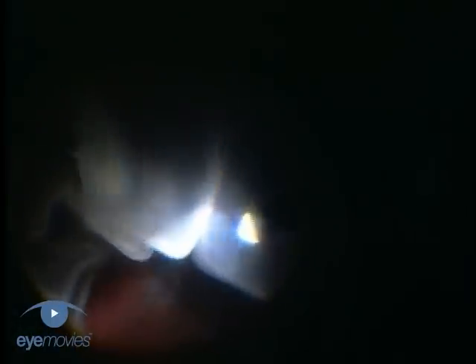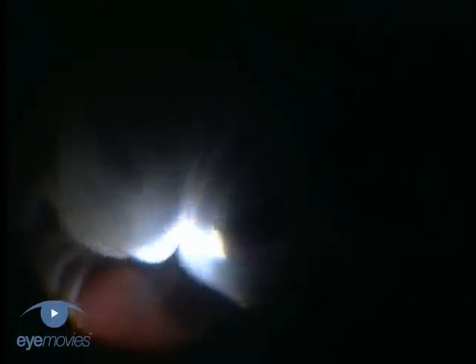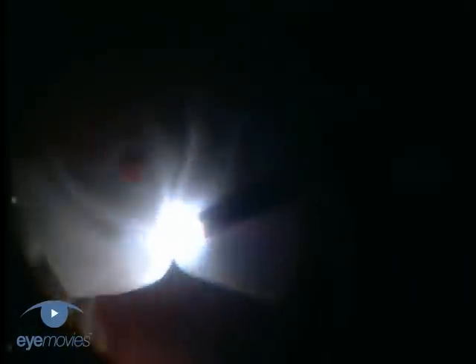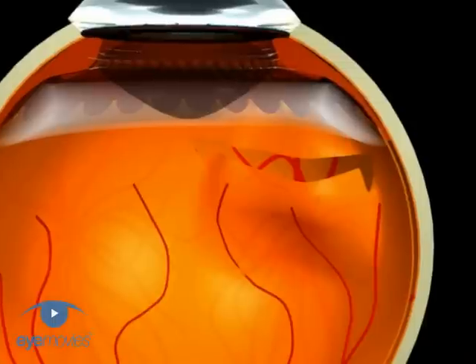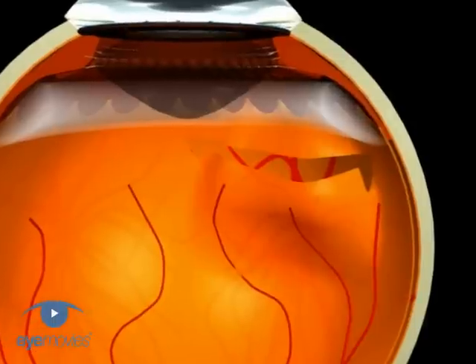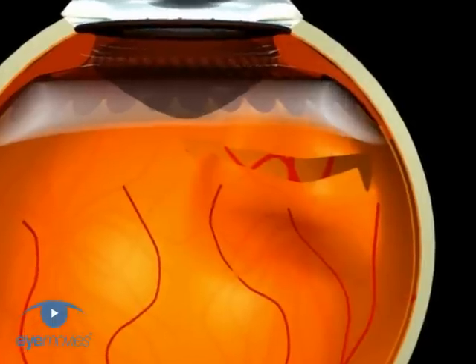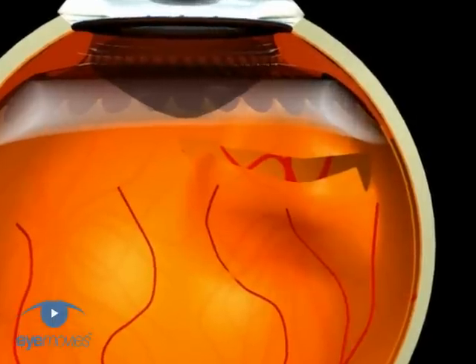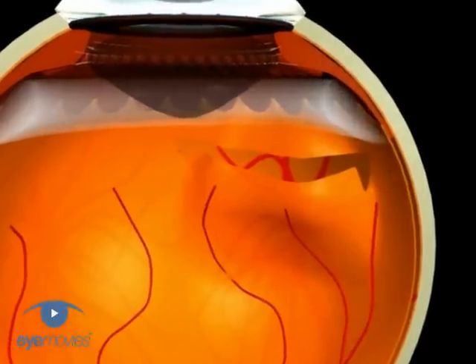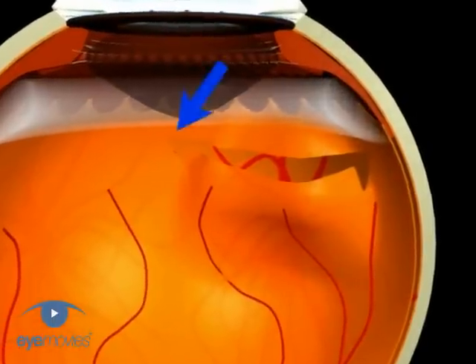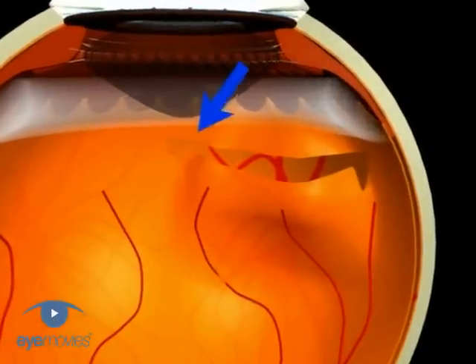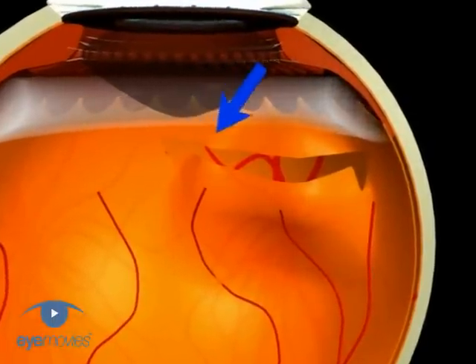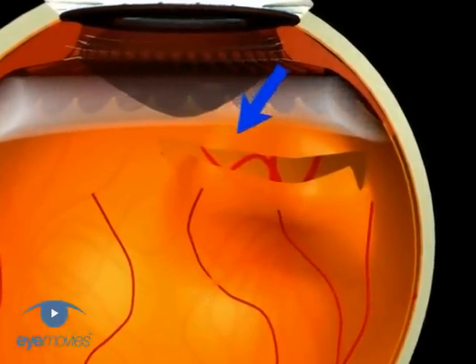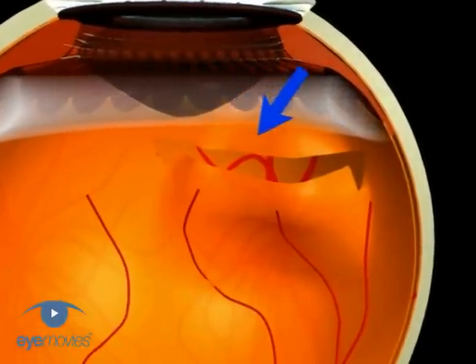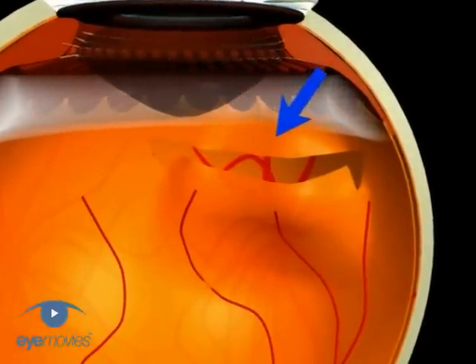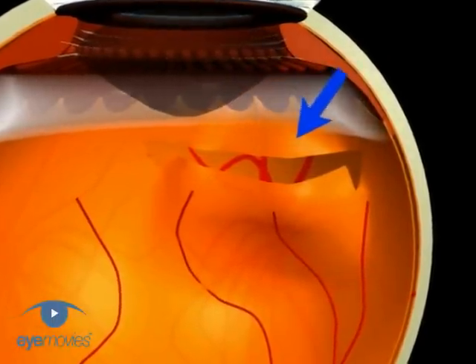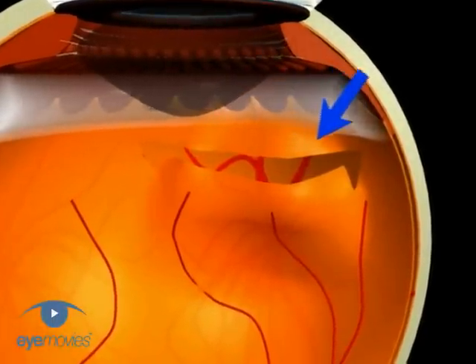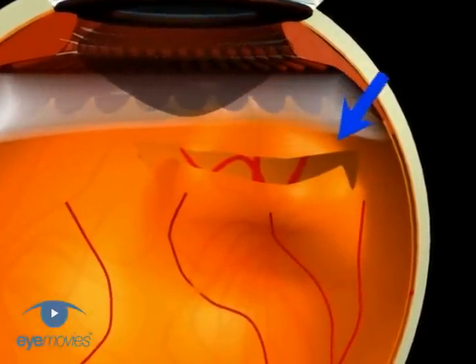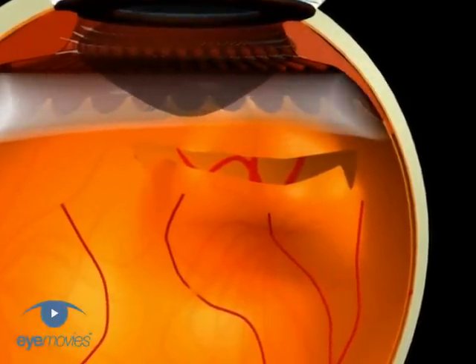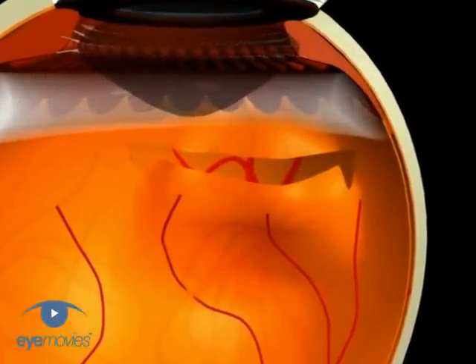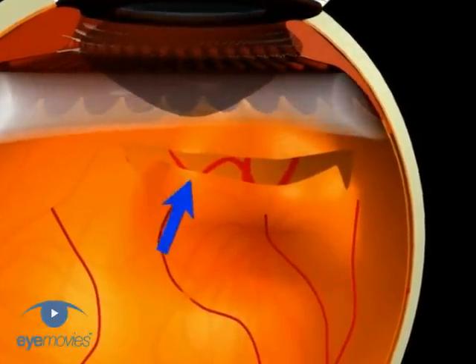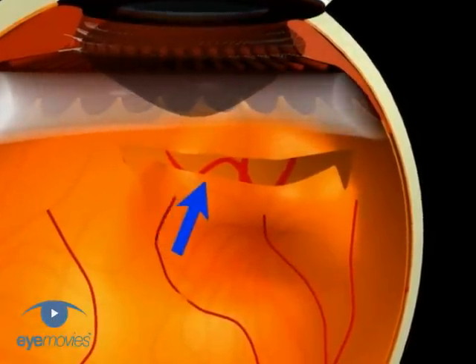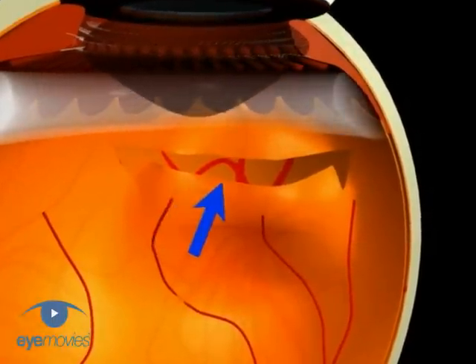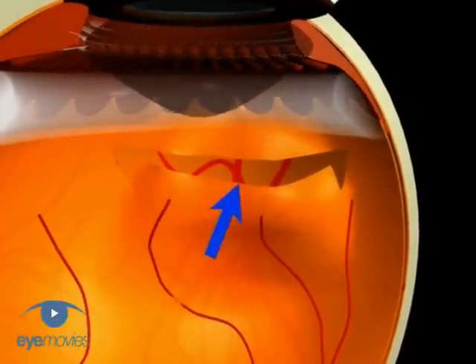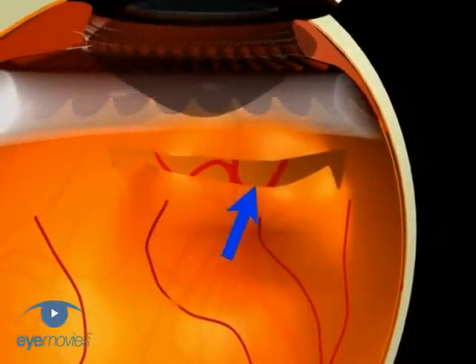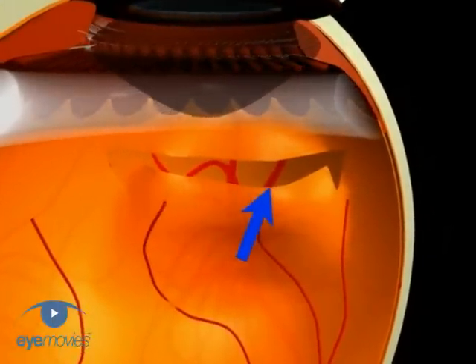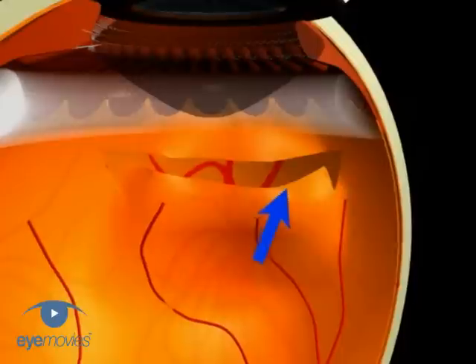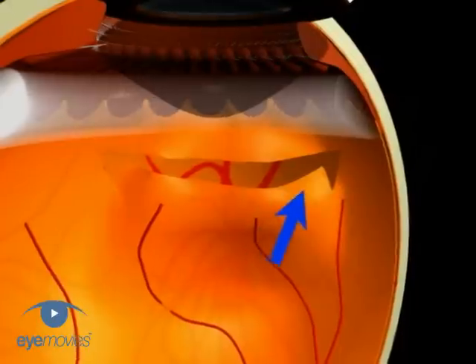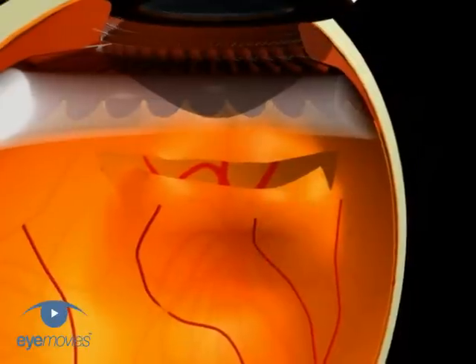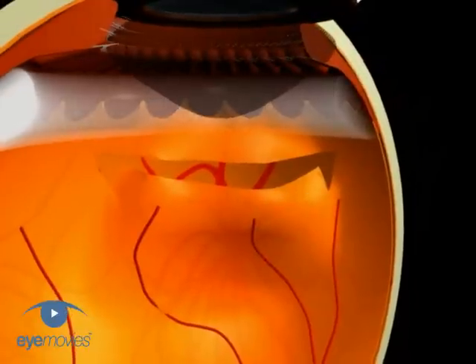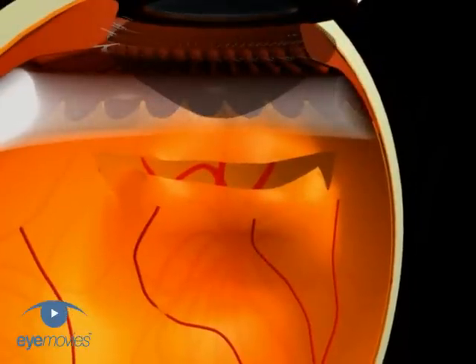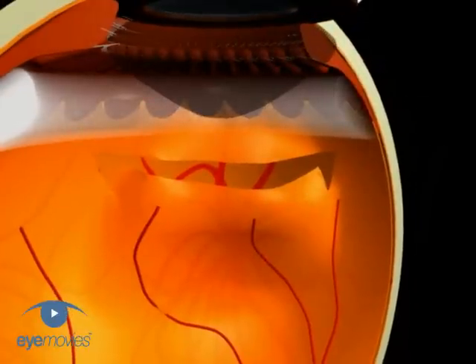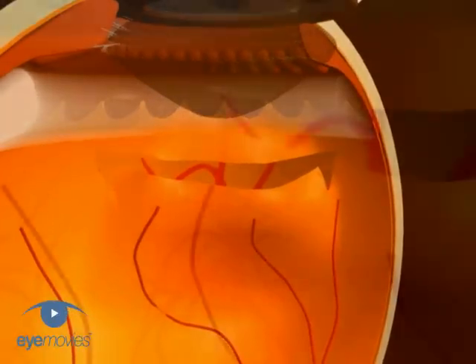This is because the vitreous base is attached to the anterior tear margin, leaving a mobile, heavy posterior margin prone to retinal slippage.